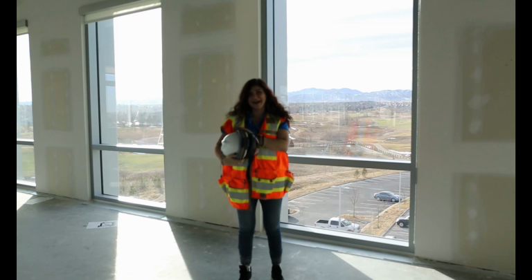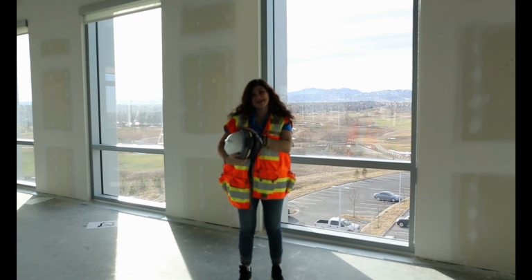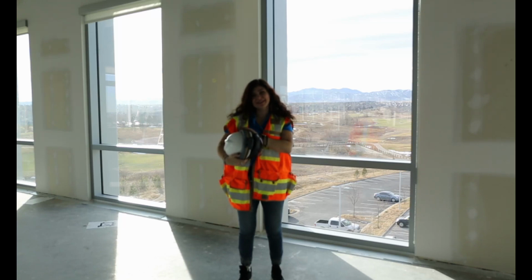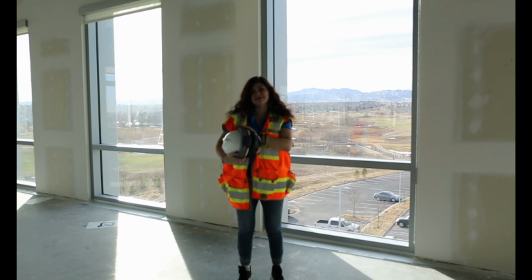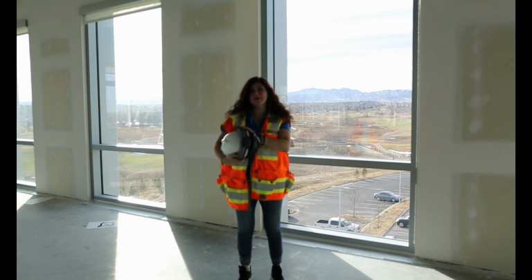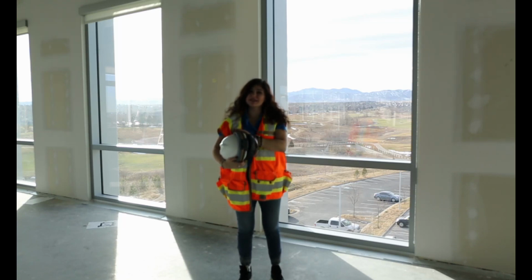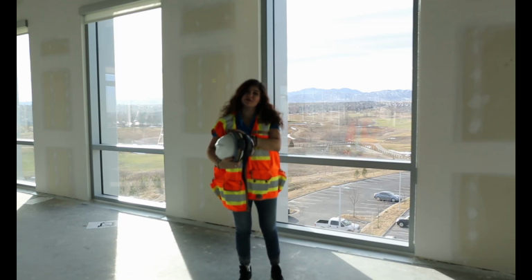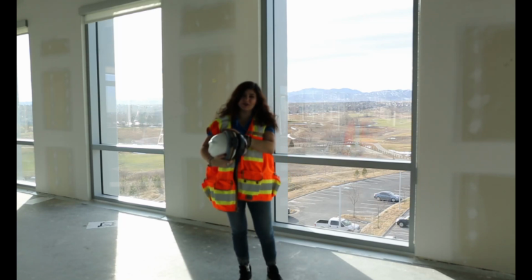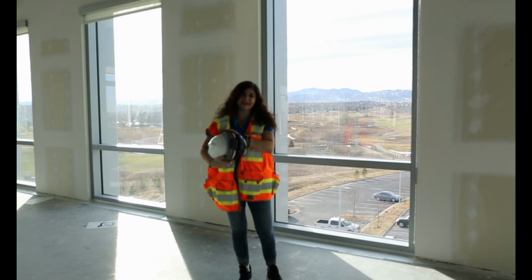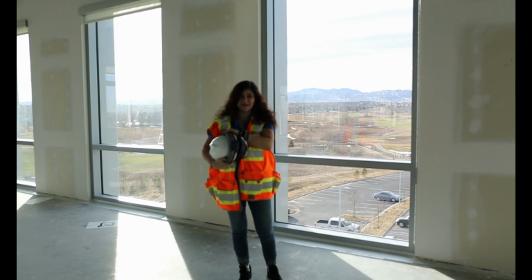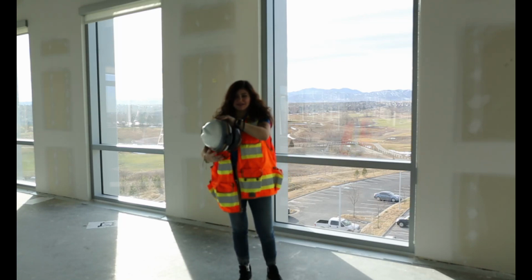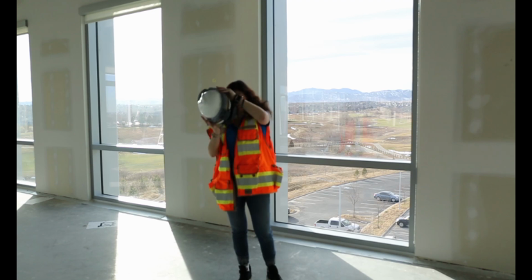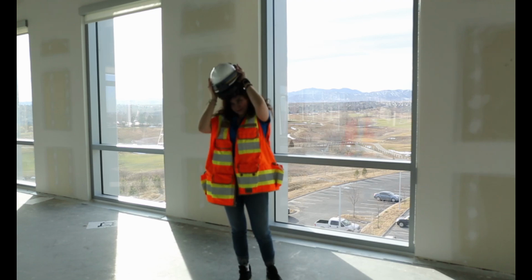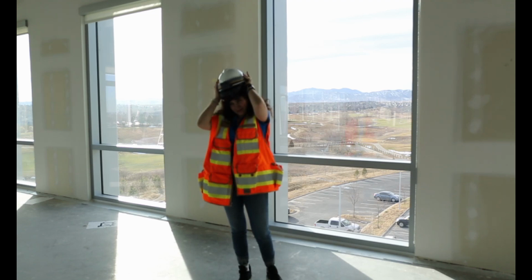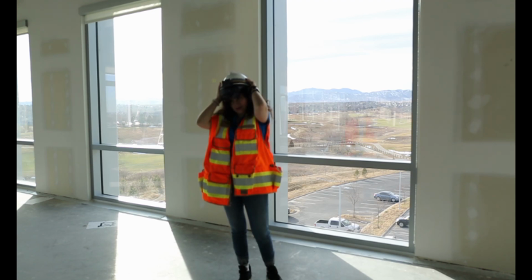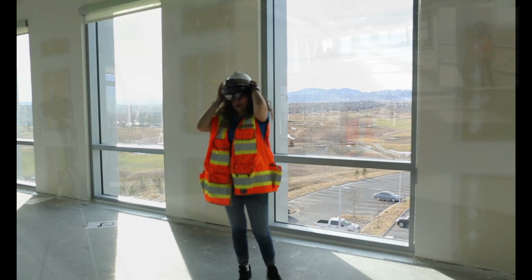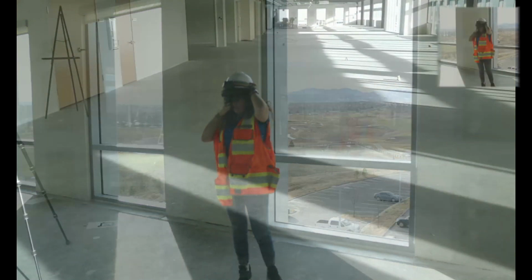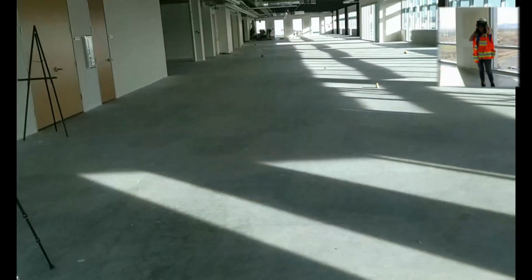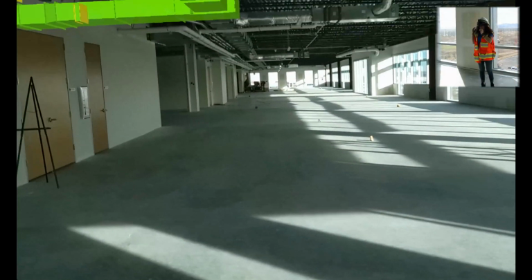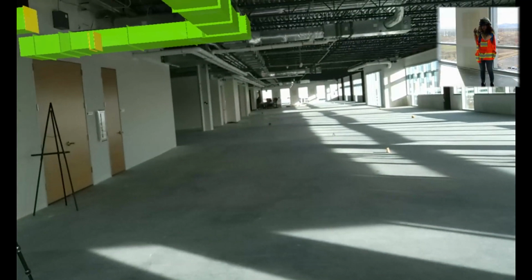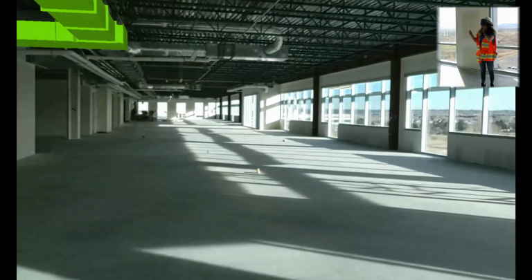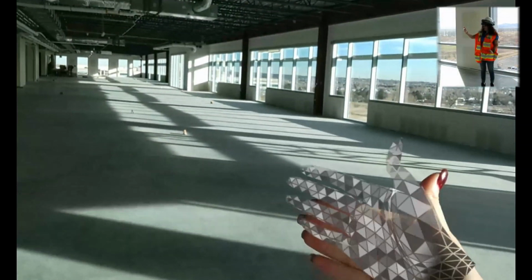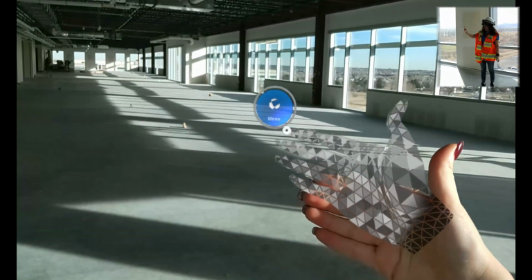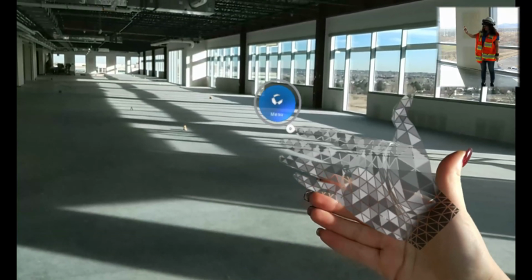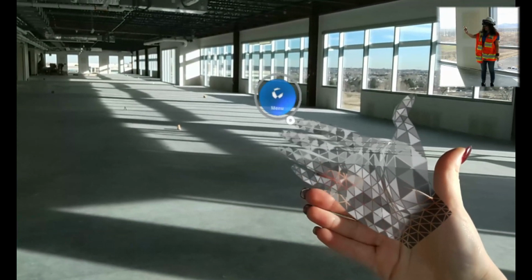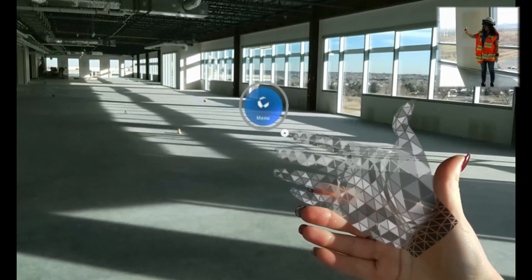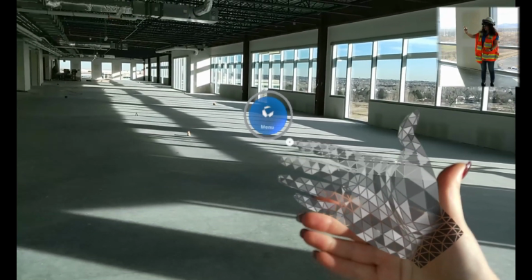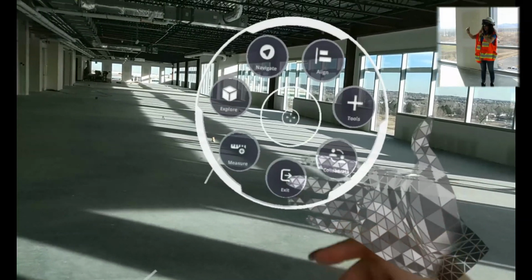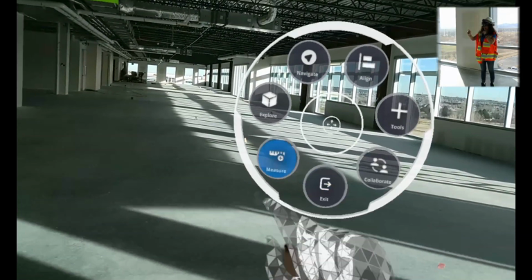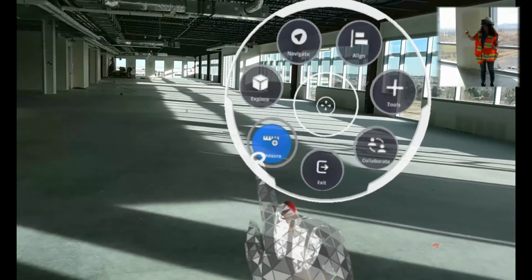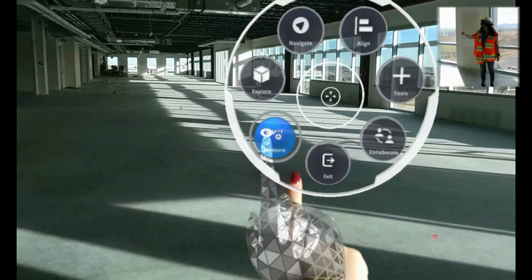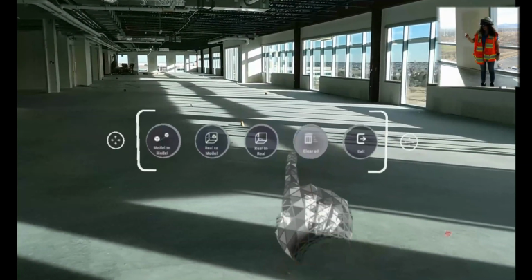Hi, I'm Evie, and in this video I'll be discussing the measurement tool in Trimble Connect for HoloLens. First, to call the measurement tool, we'll call our radio menu and select measure in the bottom left corner.